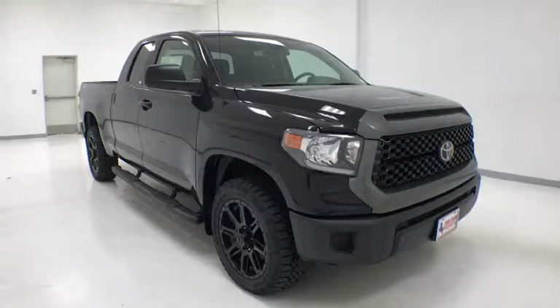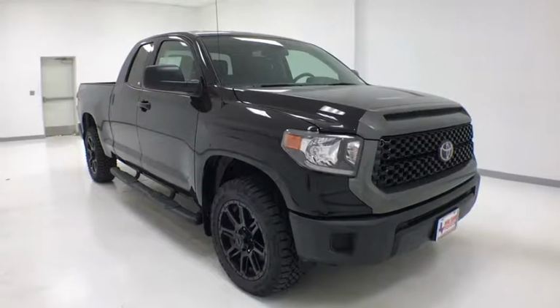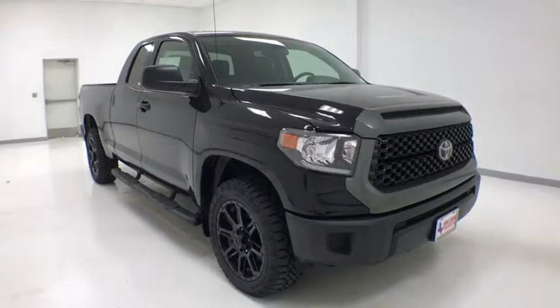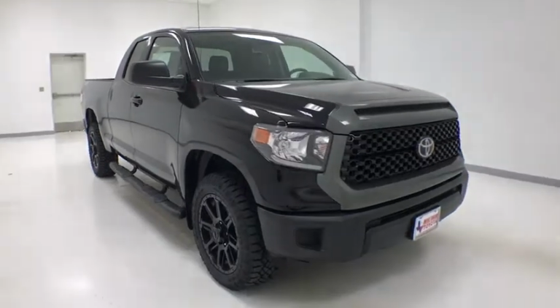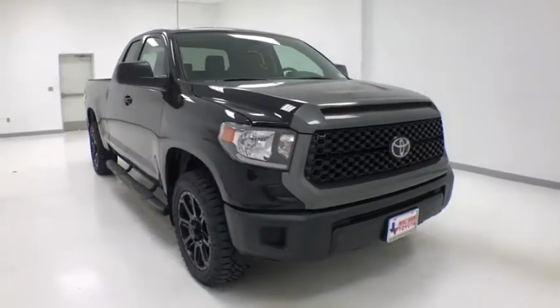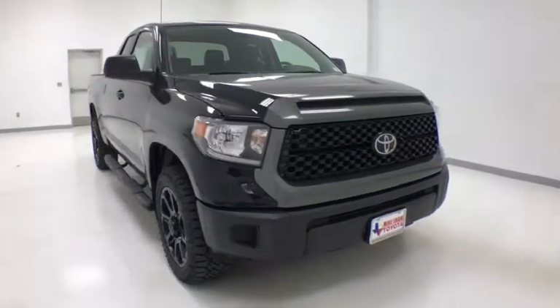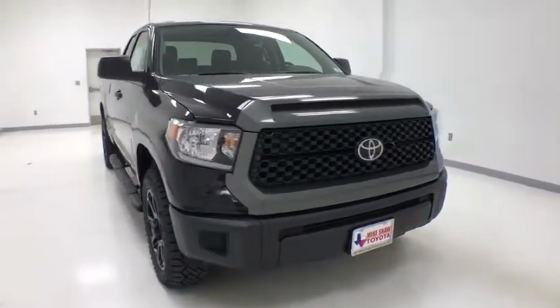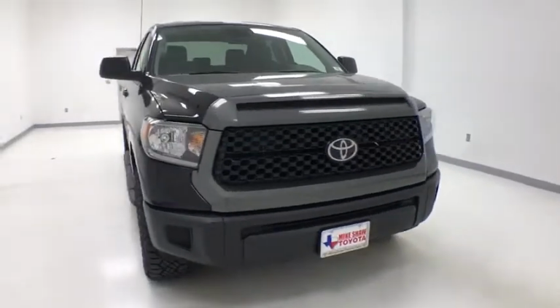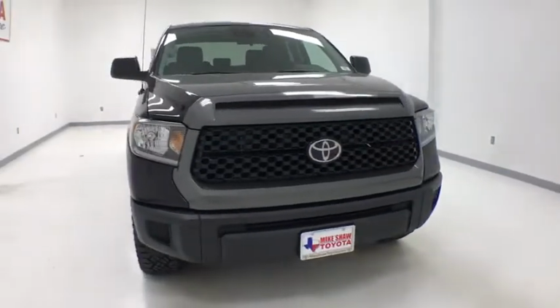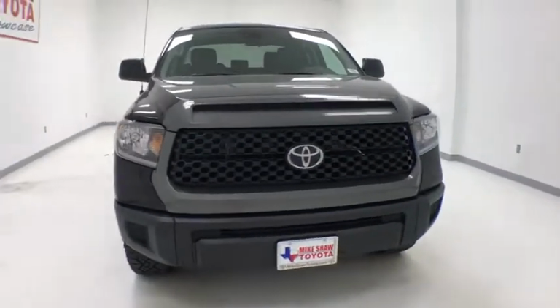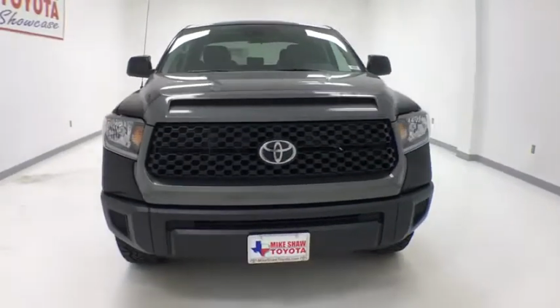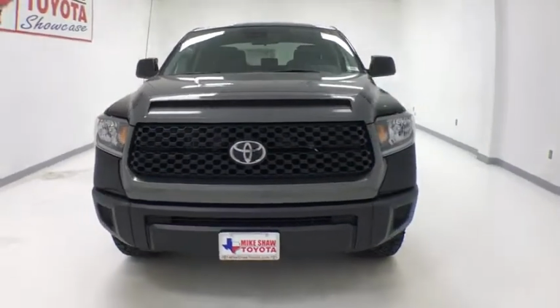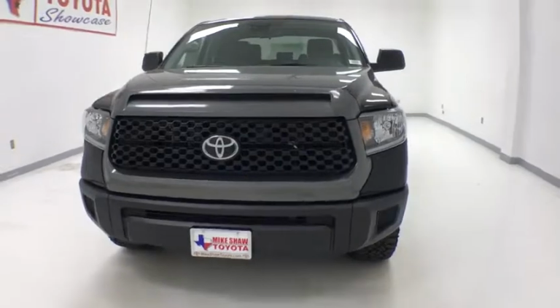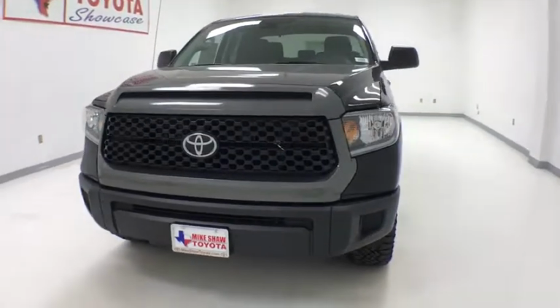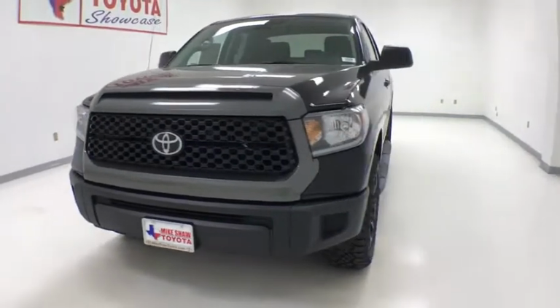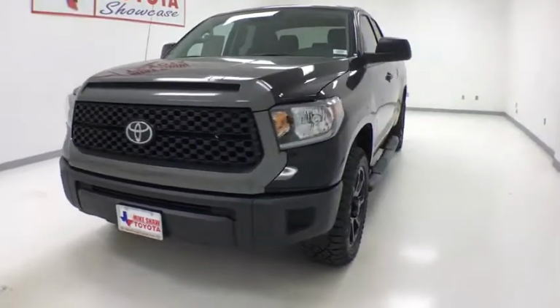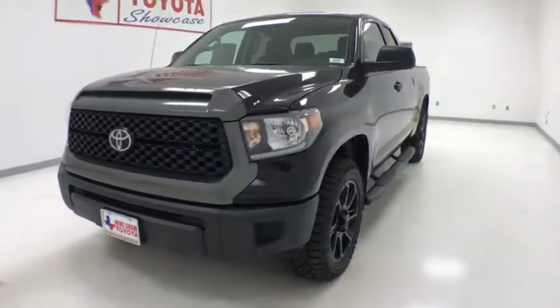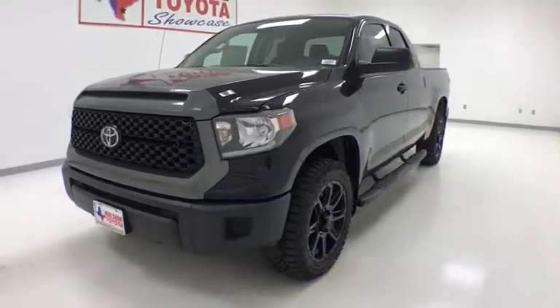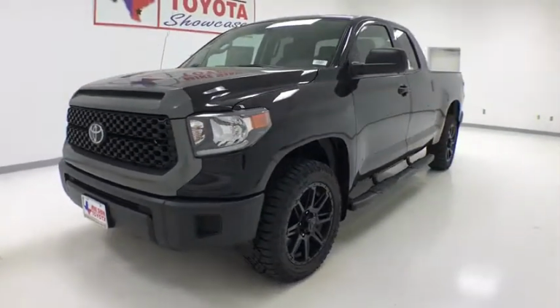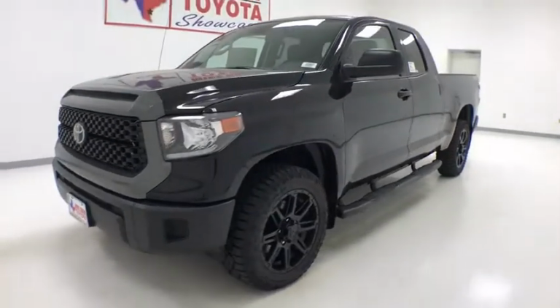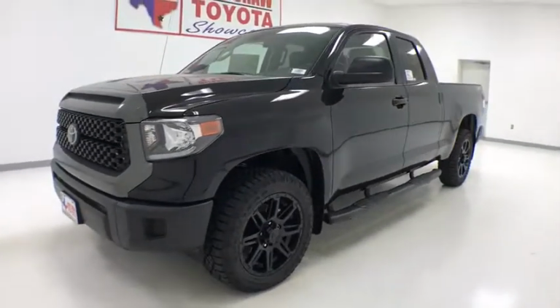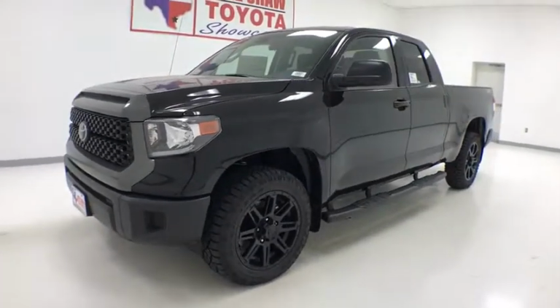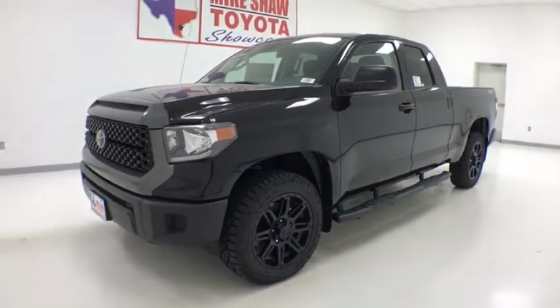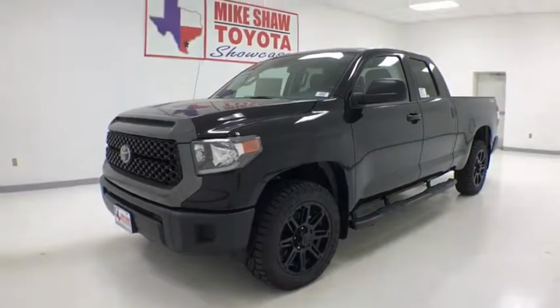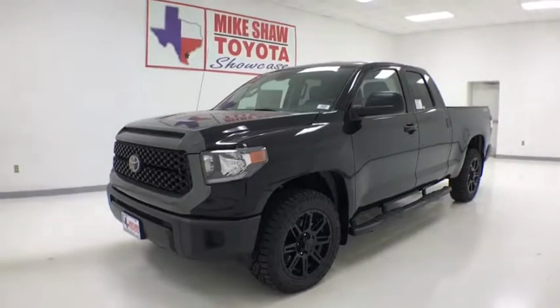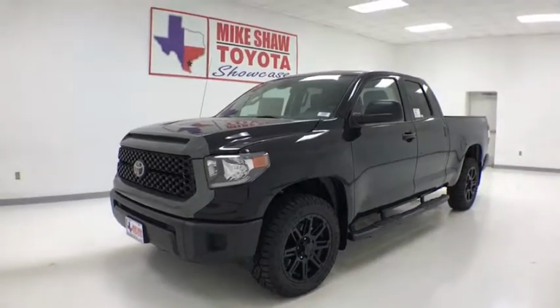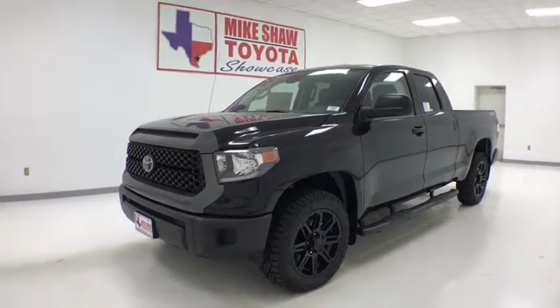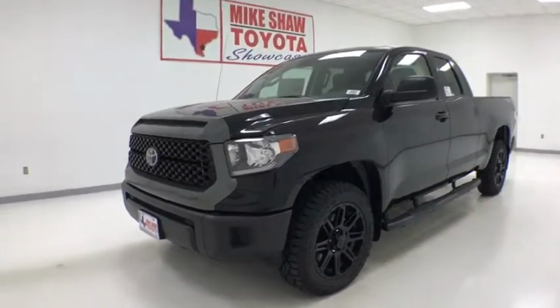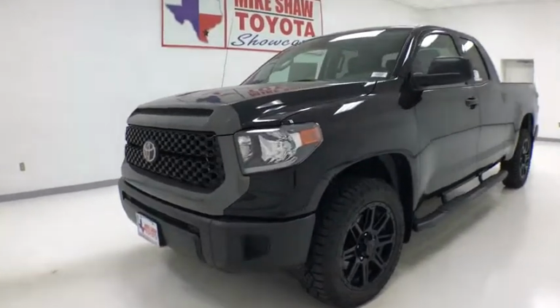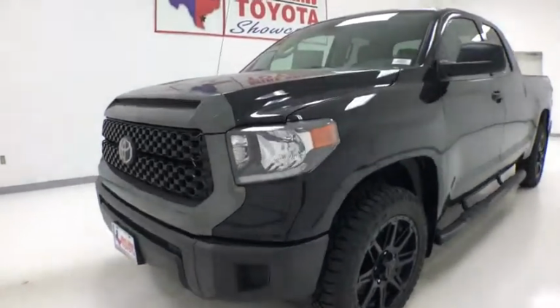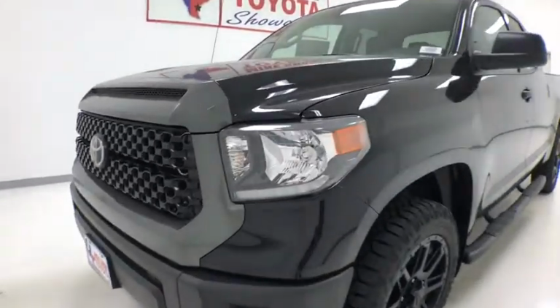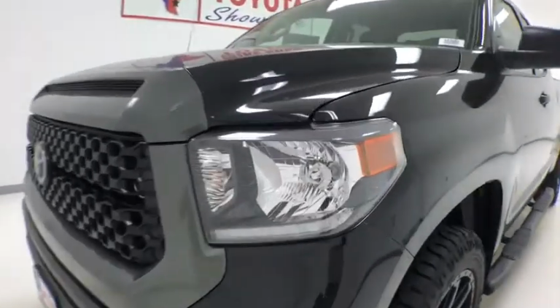Stop by and take a look at the 2019 Toyota Tundra. The Tundra has a number of unique features useful for those using it as a work truck, including extra-large door handles, a deck rail system, and an integrated tow hitch.